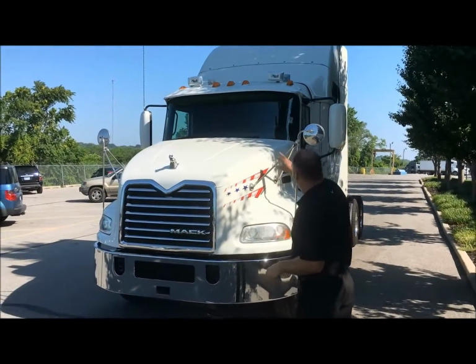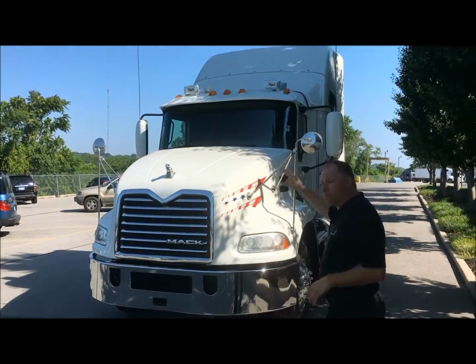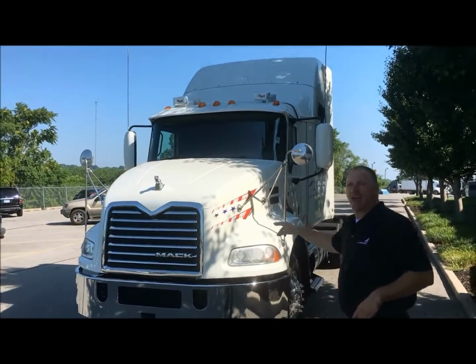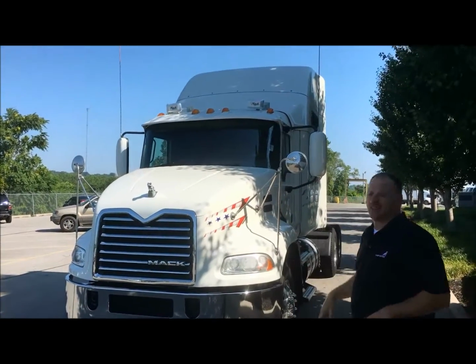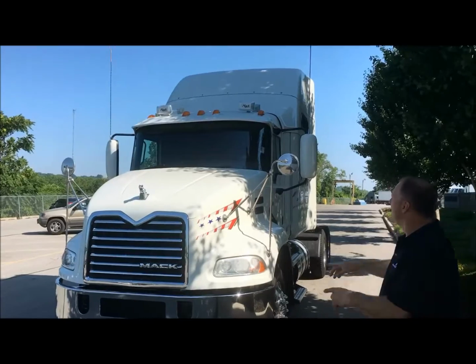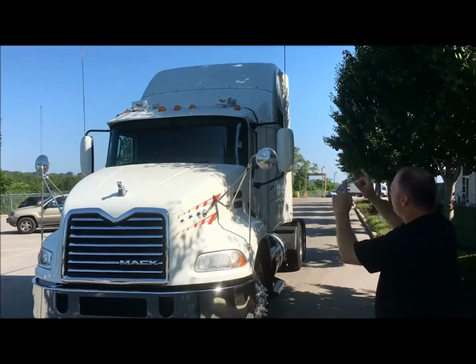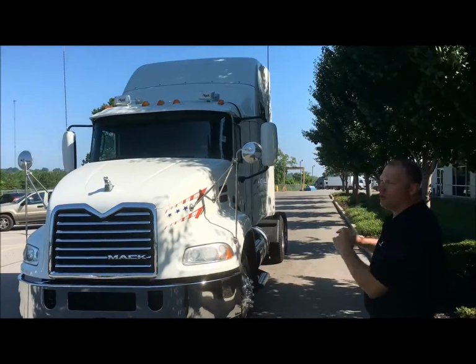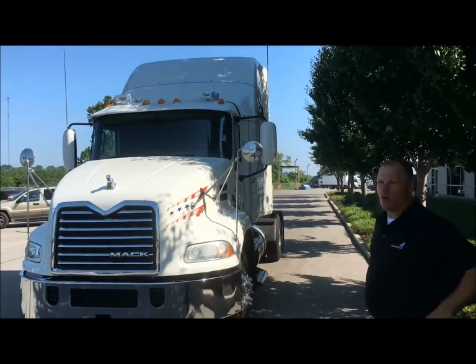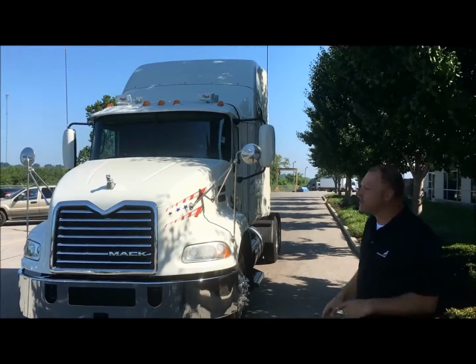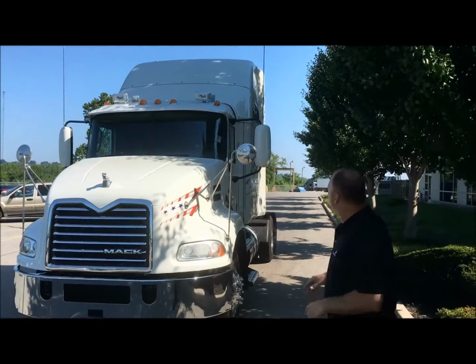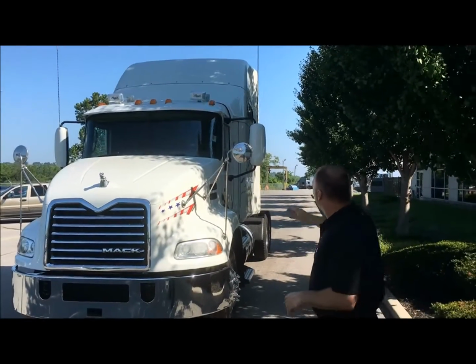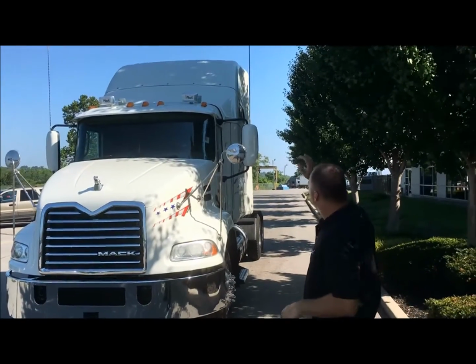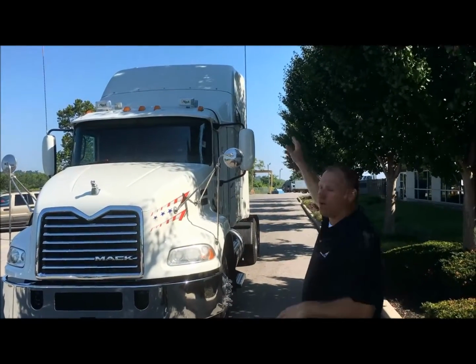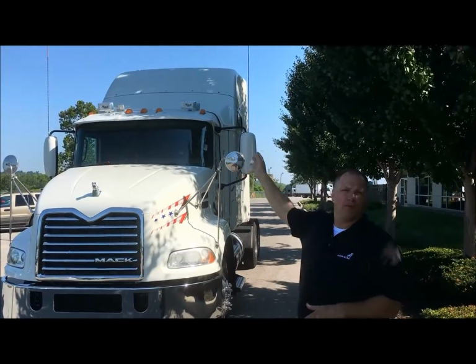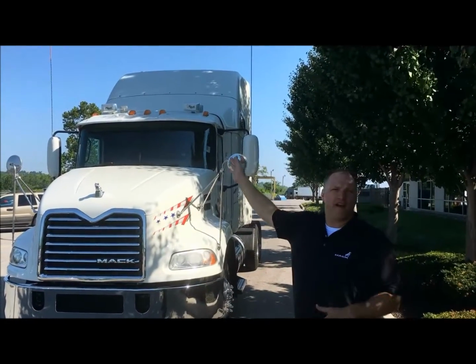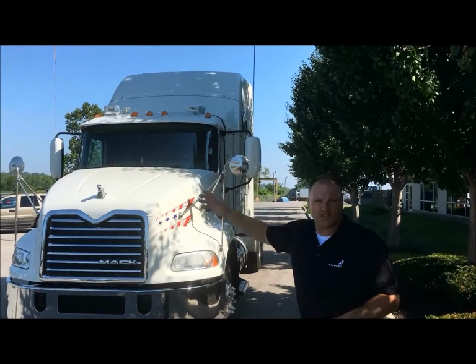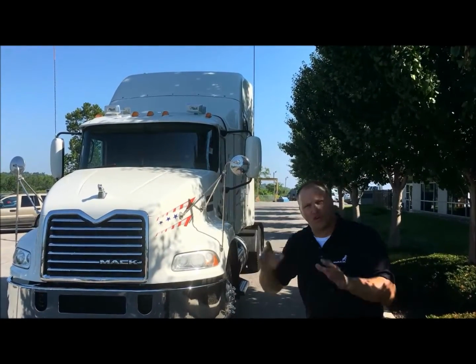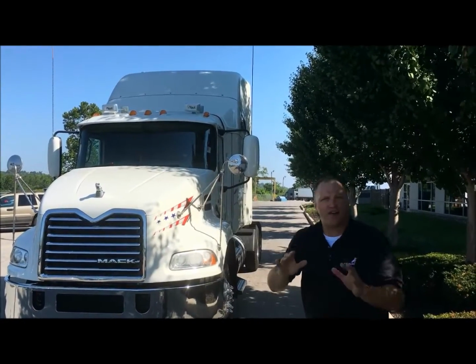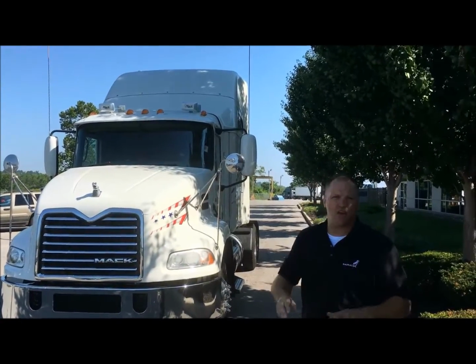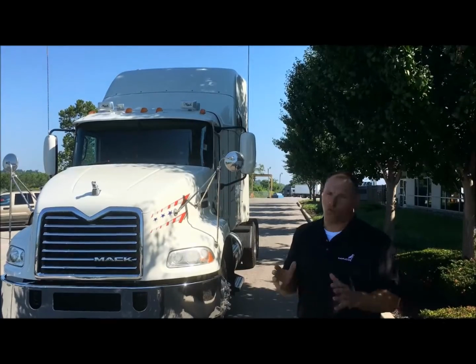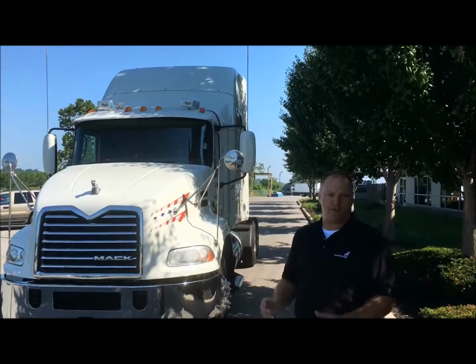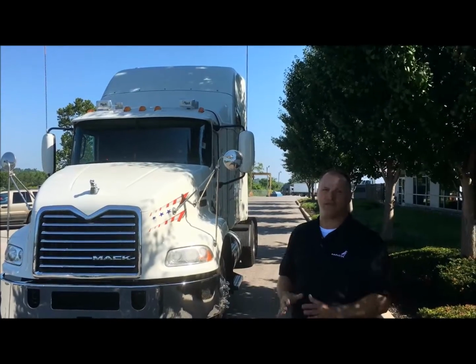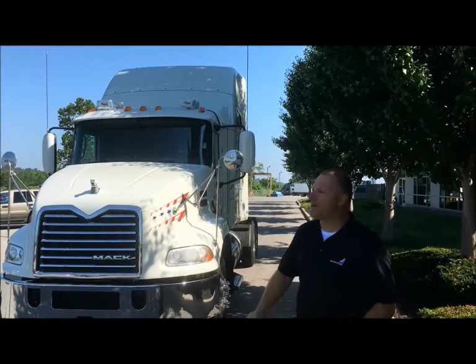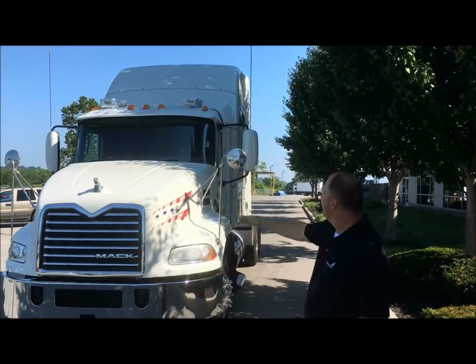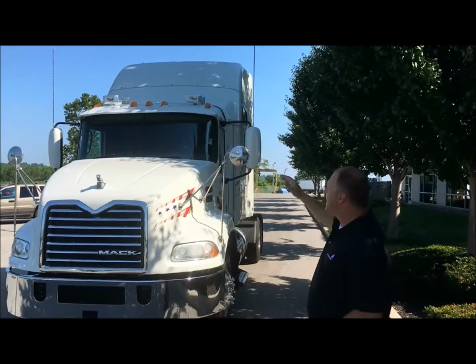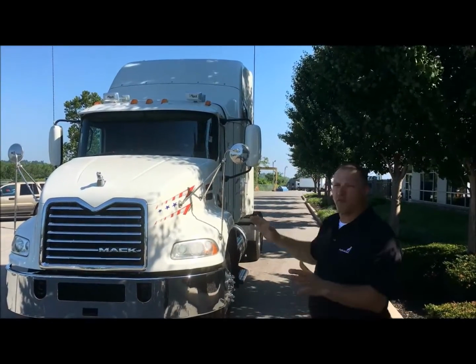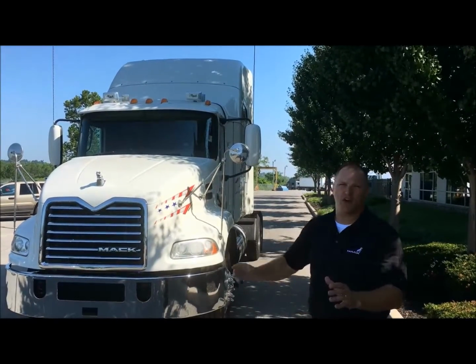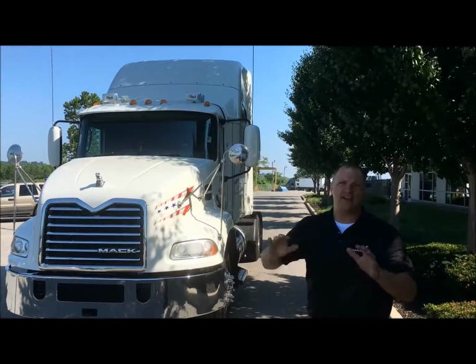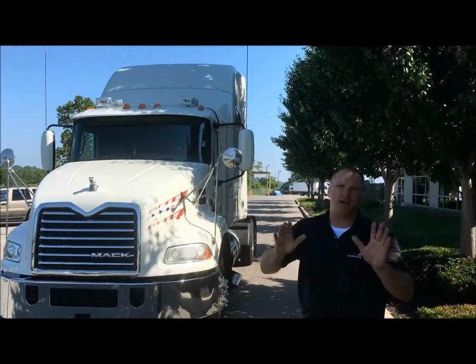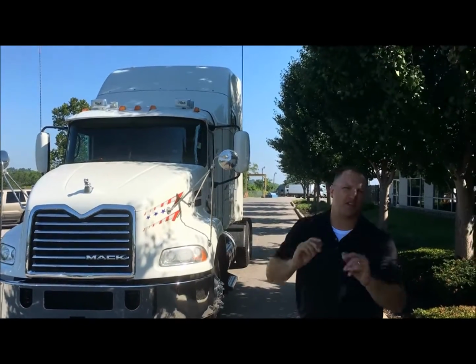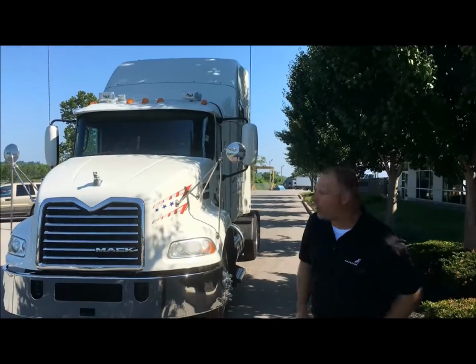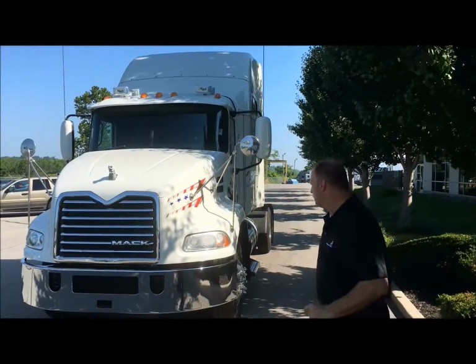We've got two-piece glass. We've got dual air horns up top. You've got a removable fairing, so if you're doing dry van, reefer, even flat bed — take it off, leave it on. It doesn't matter. This thing will do it all, folks.